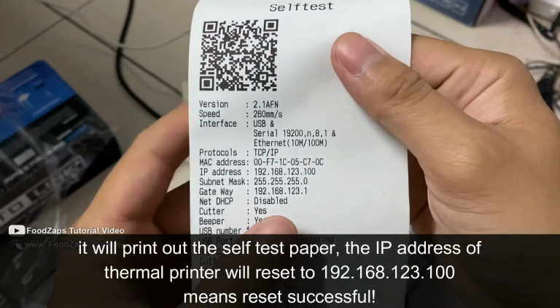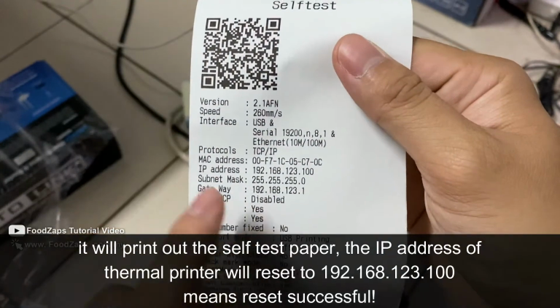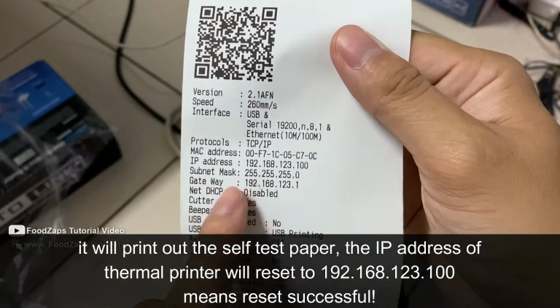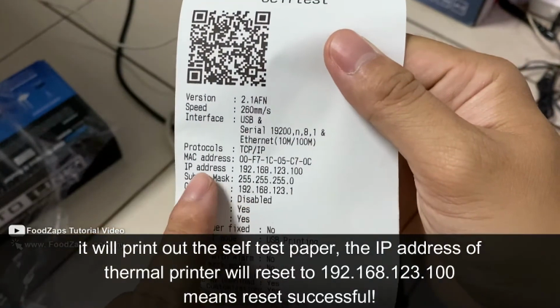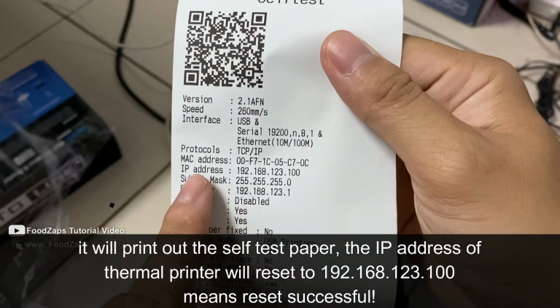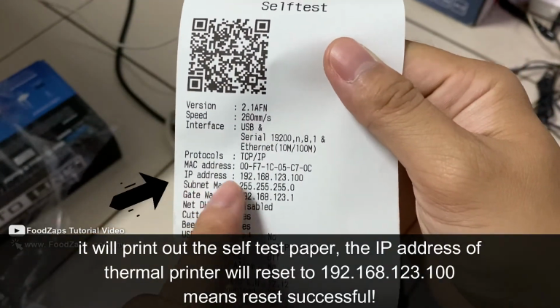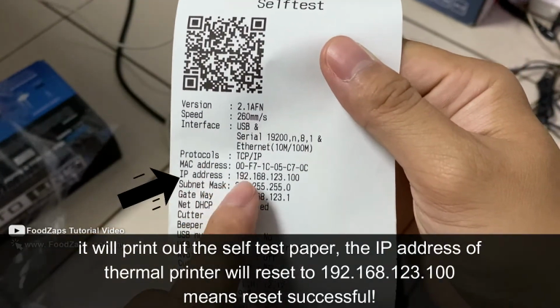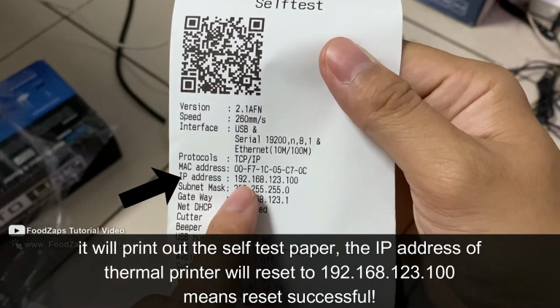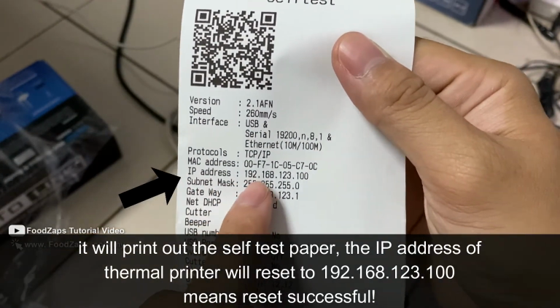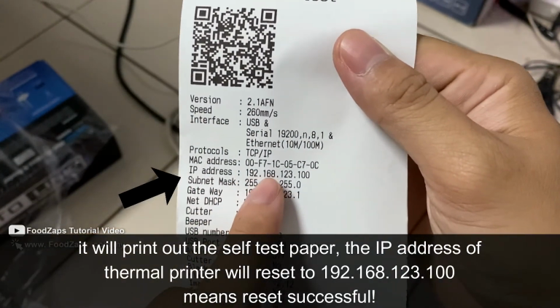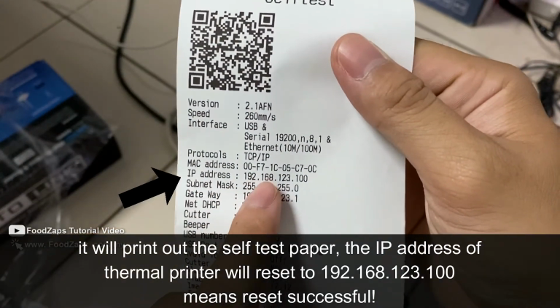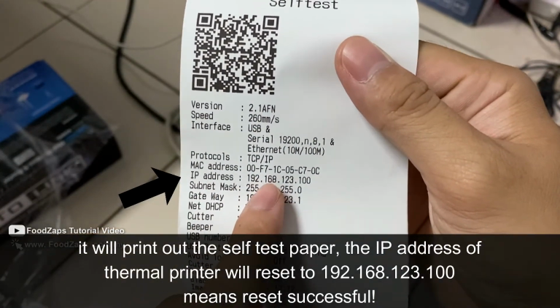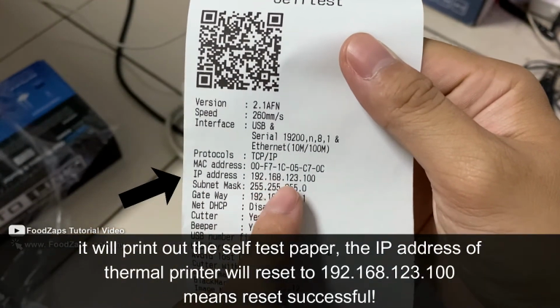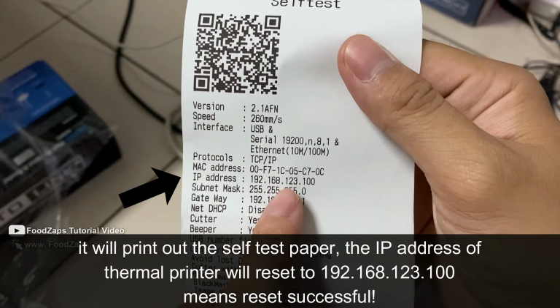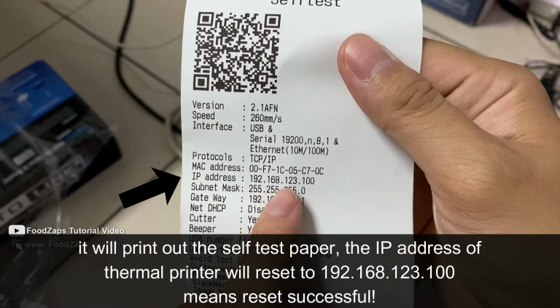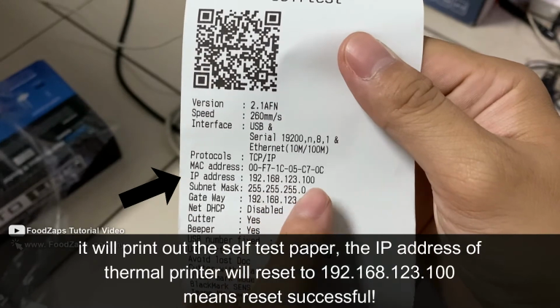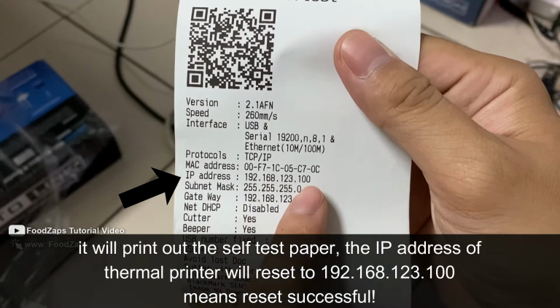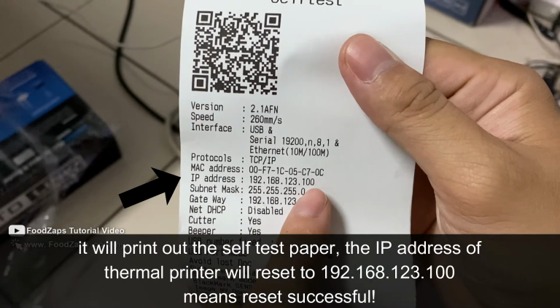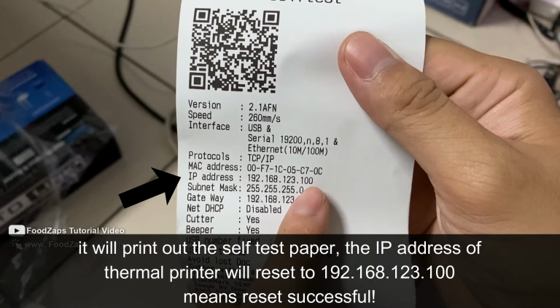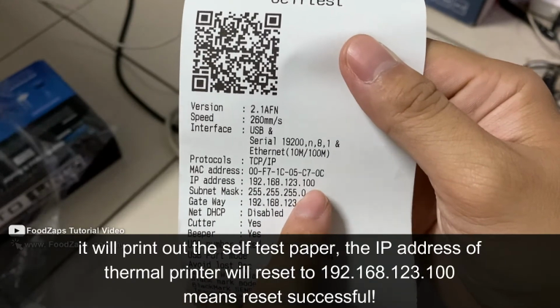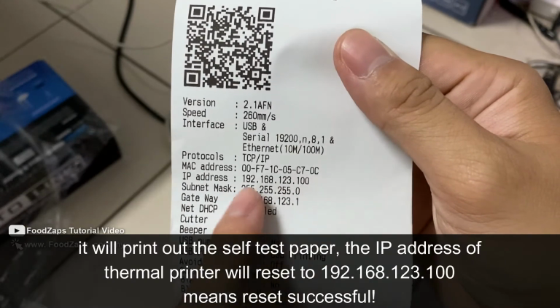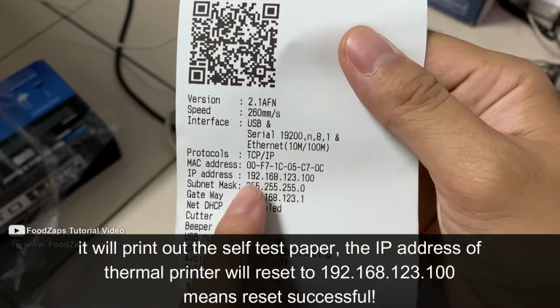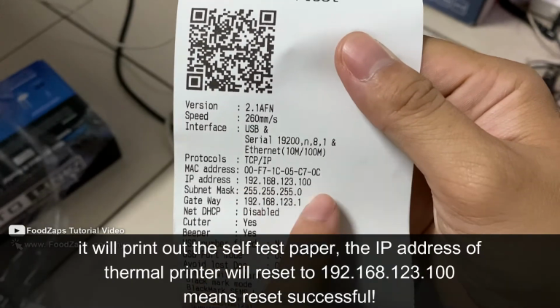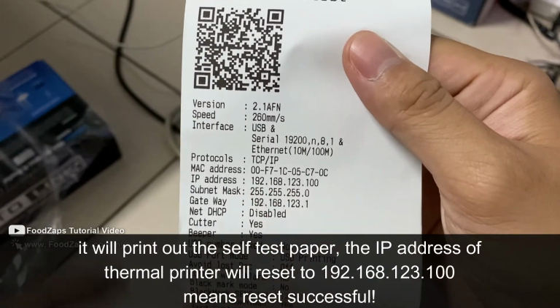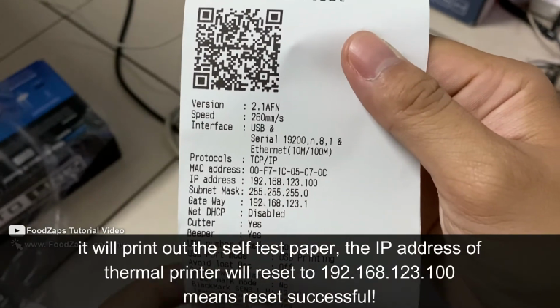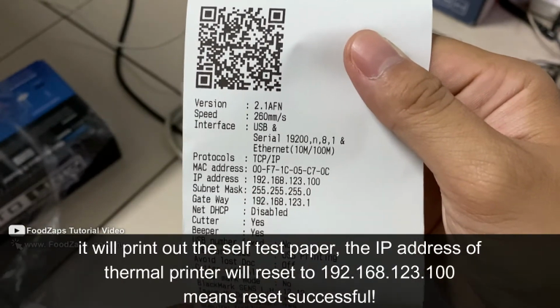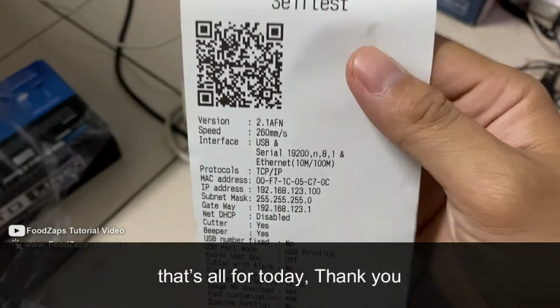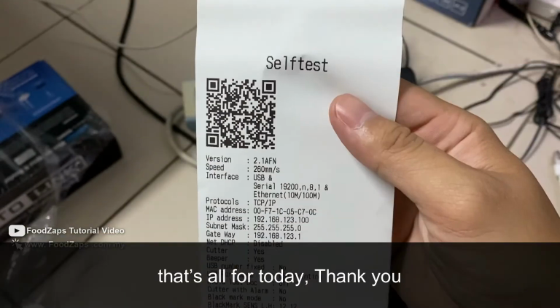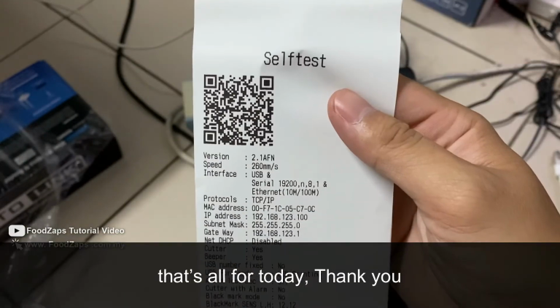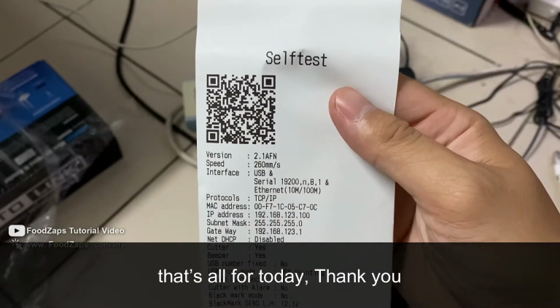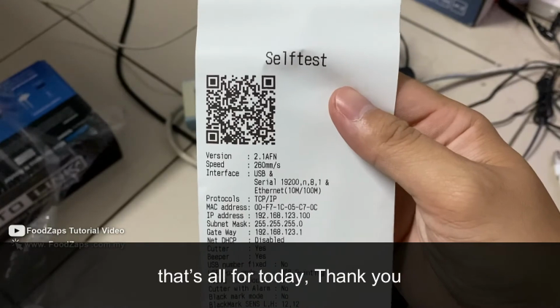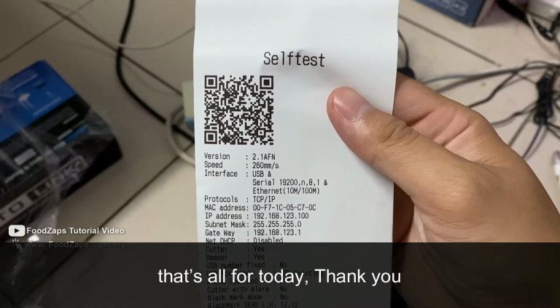As you can see, it will reset to 192.168.123.100. That means it has reset already. That's all for today, thank you.